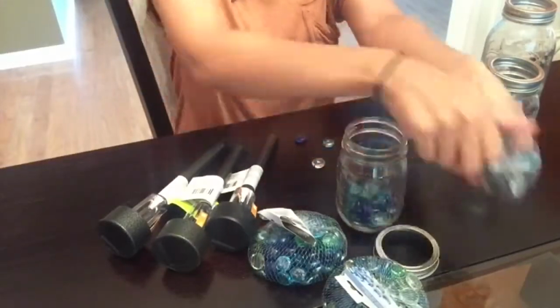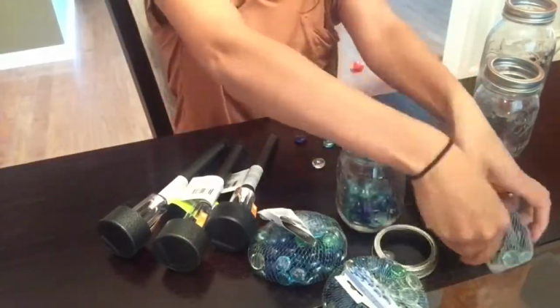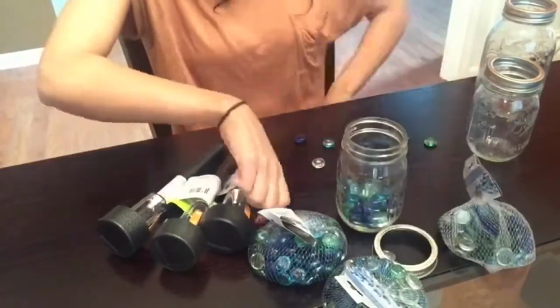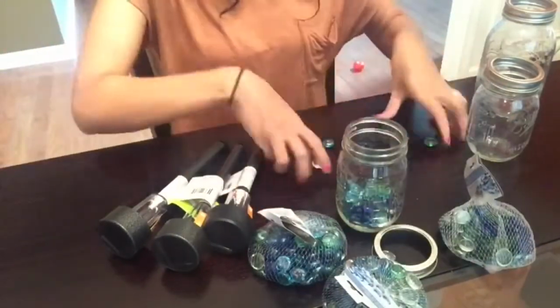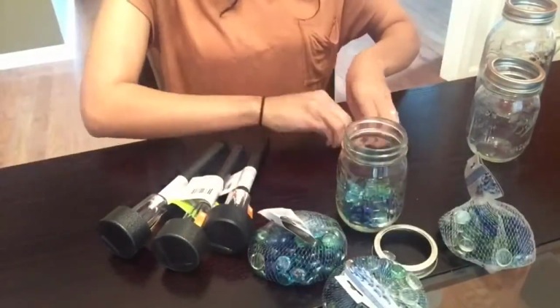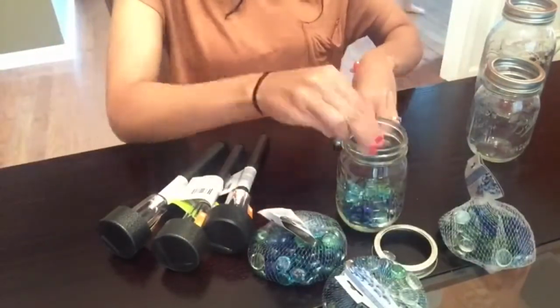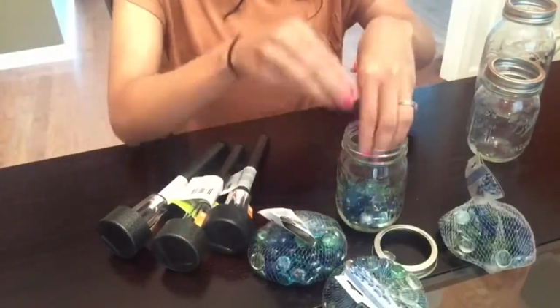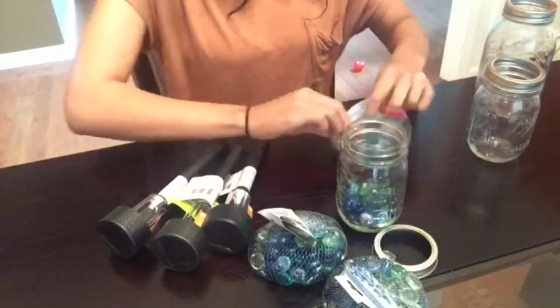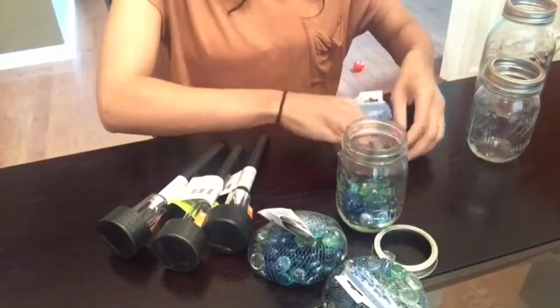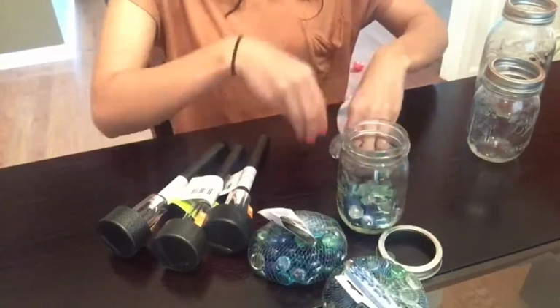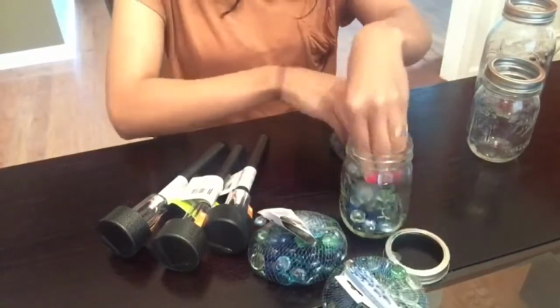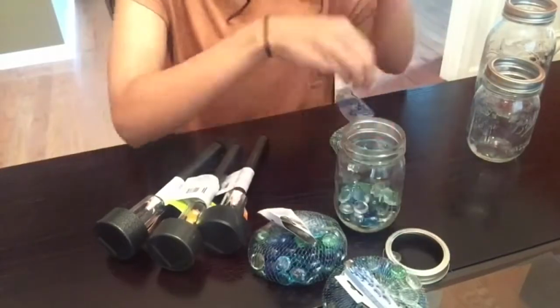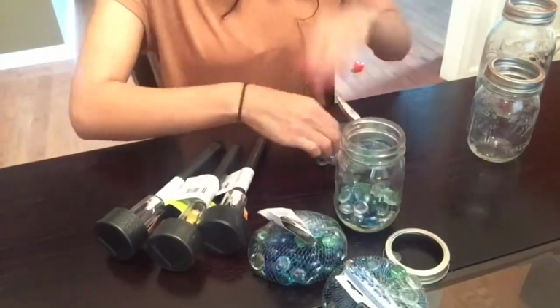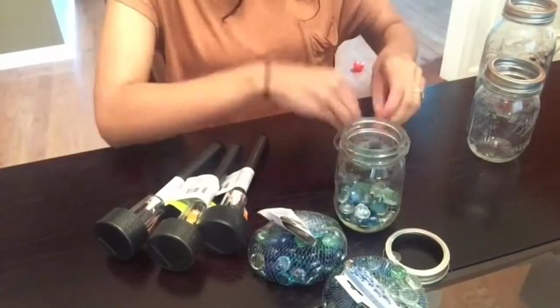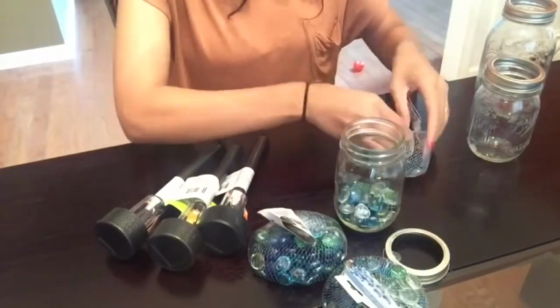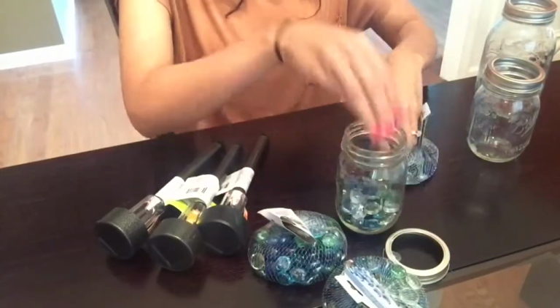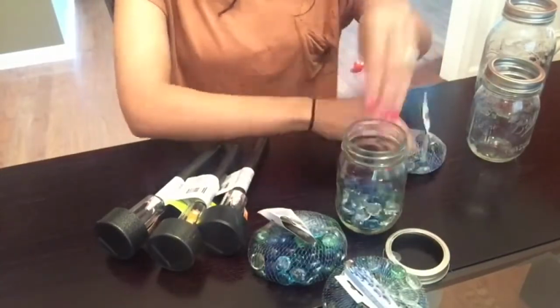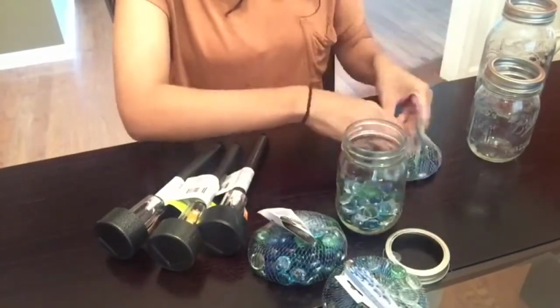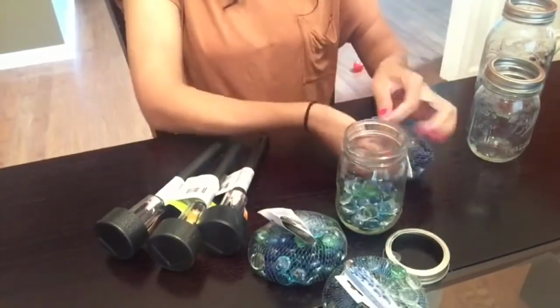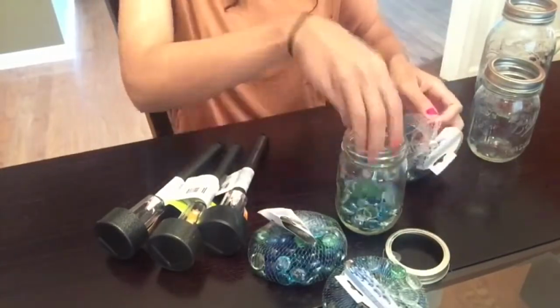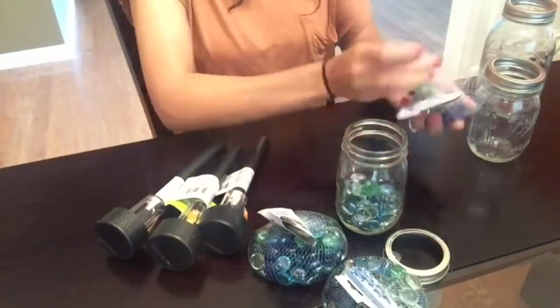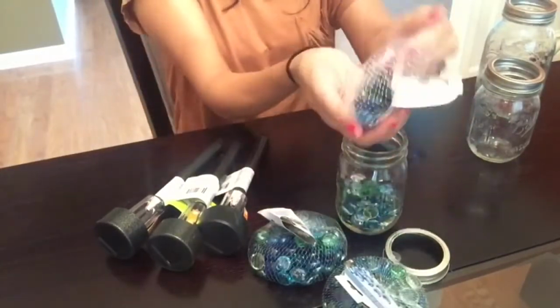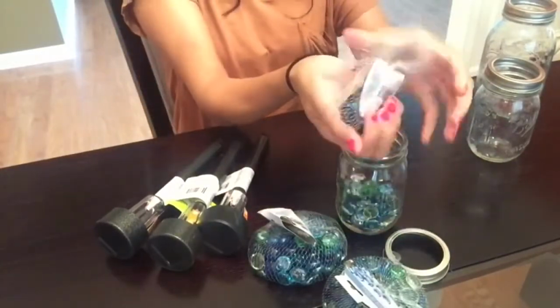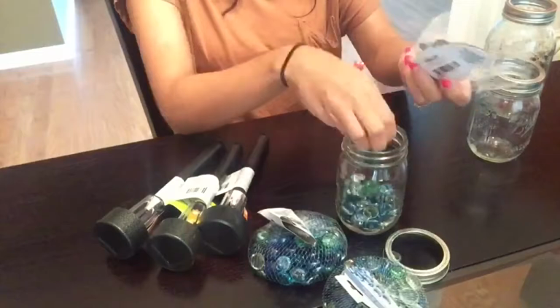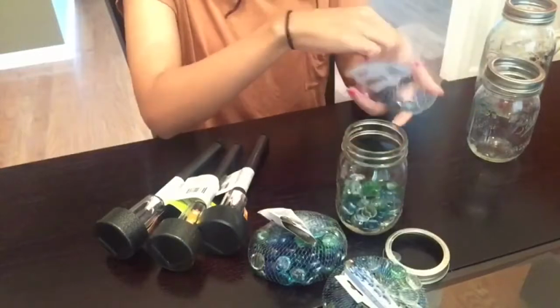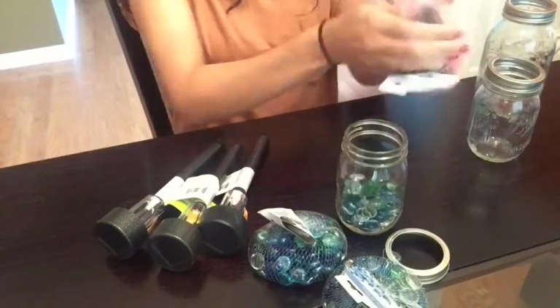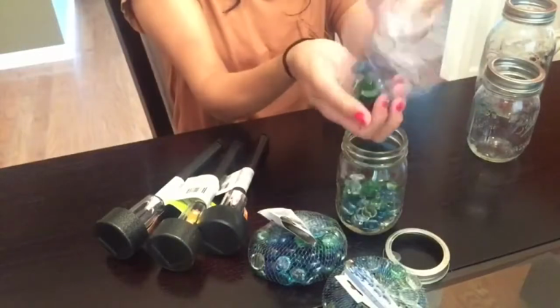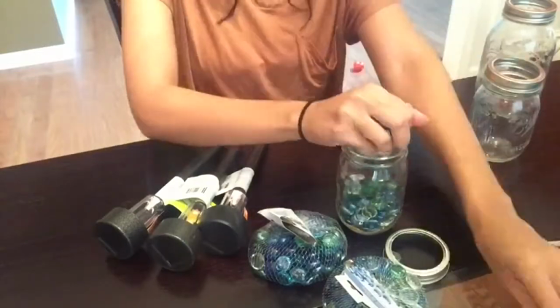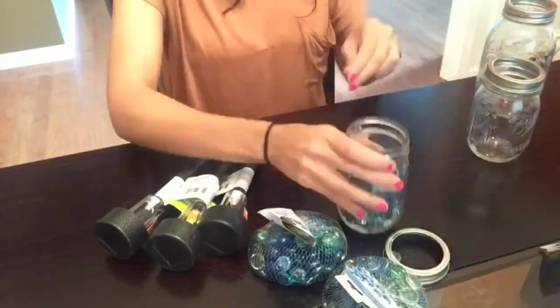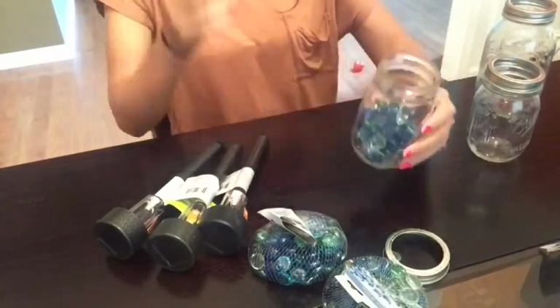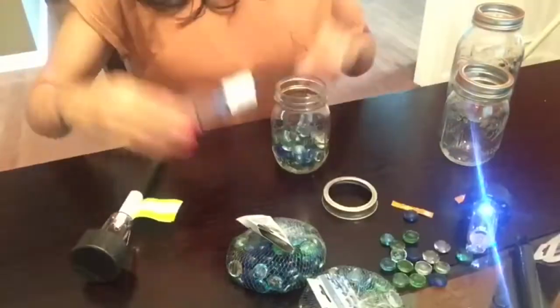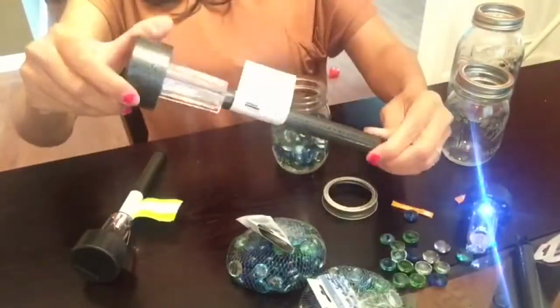So as you guys can see, I already removed the centerpiece from the top of my mason jars. Next, I'm just going to remove all of the gems and place them inside of my mason jar.